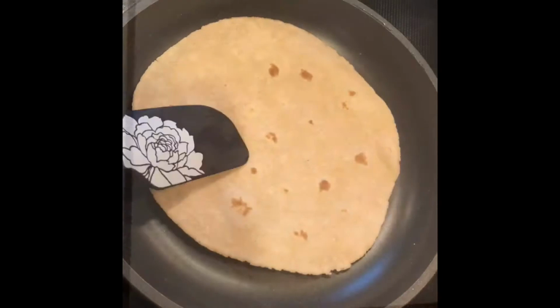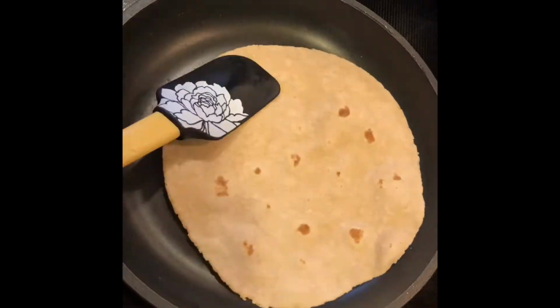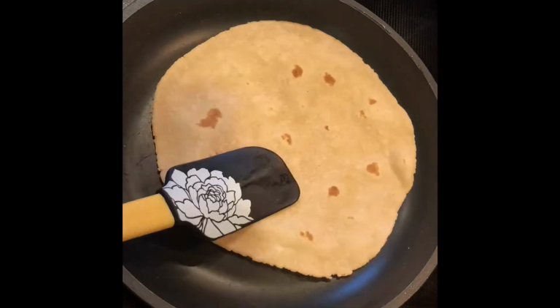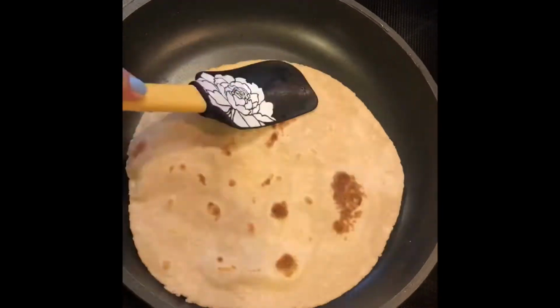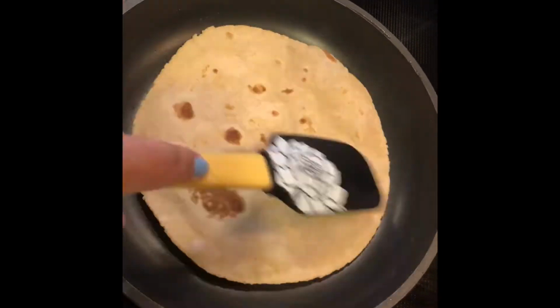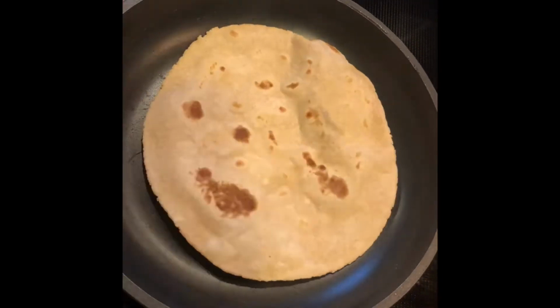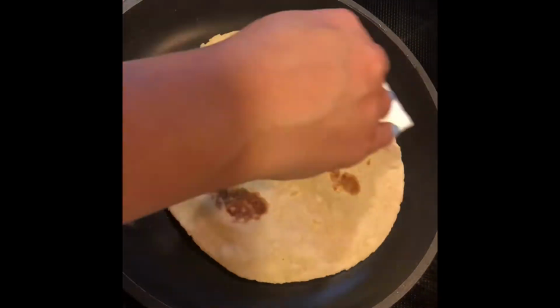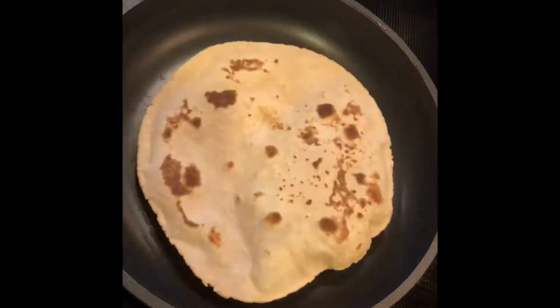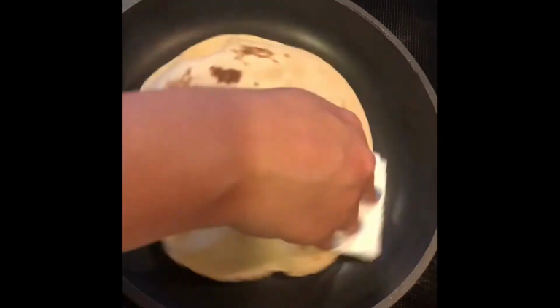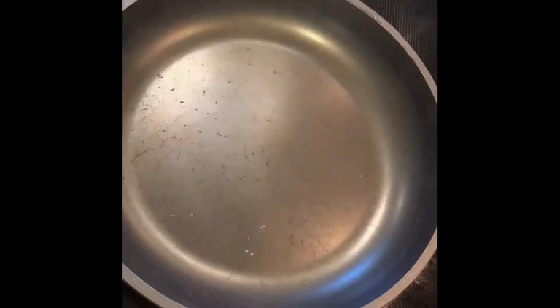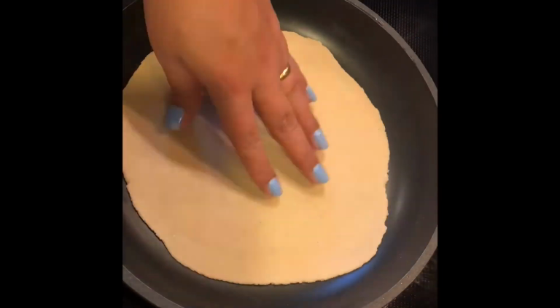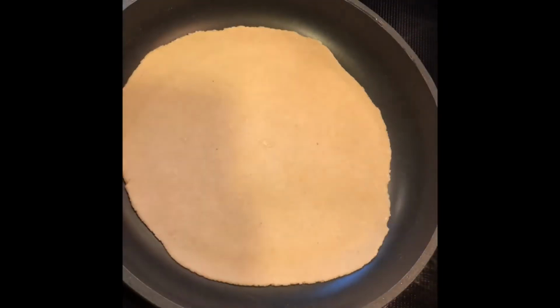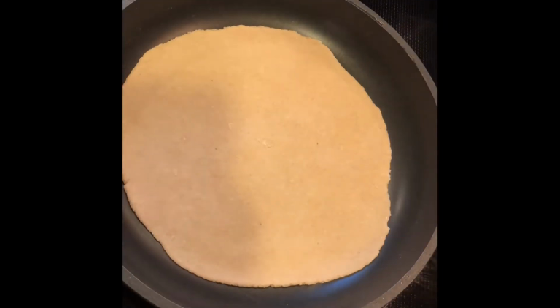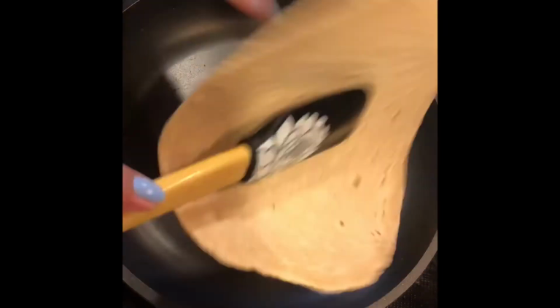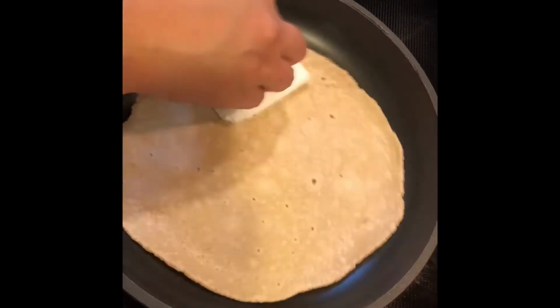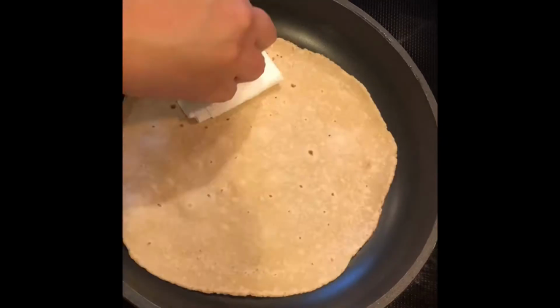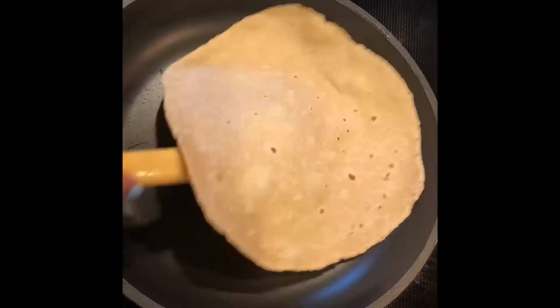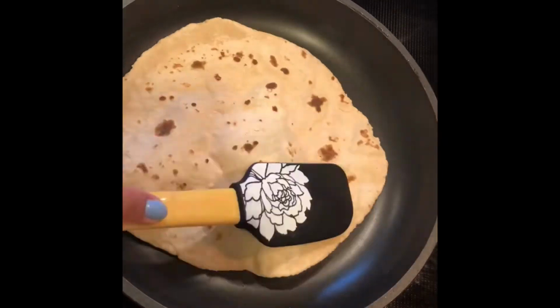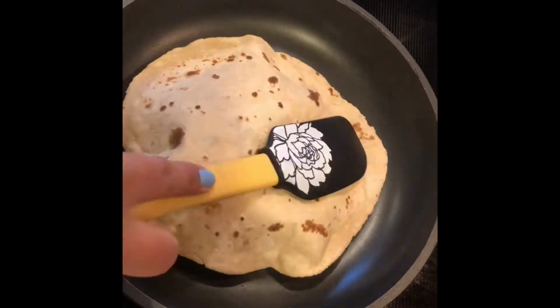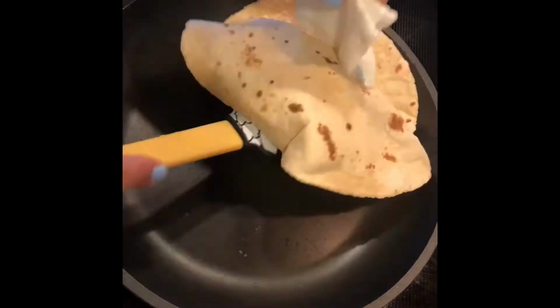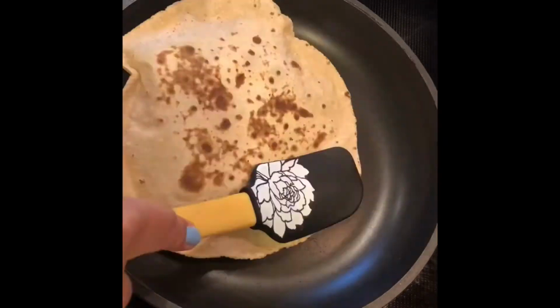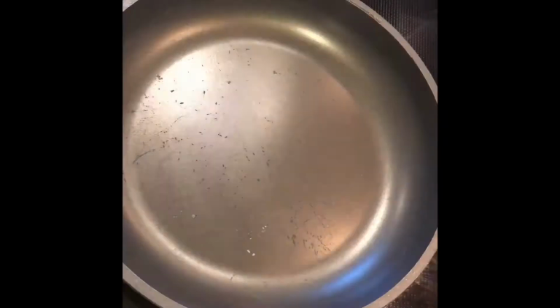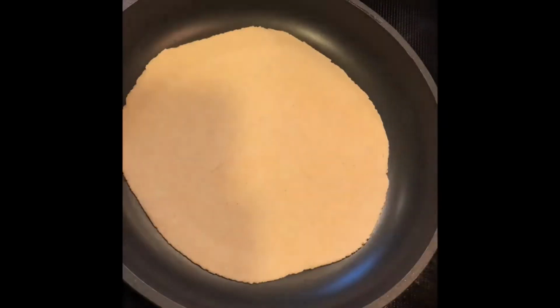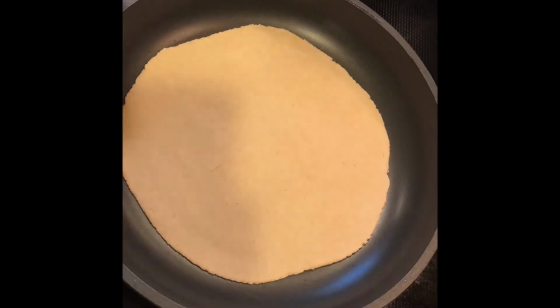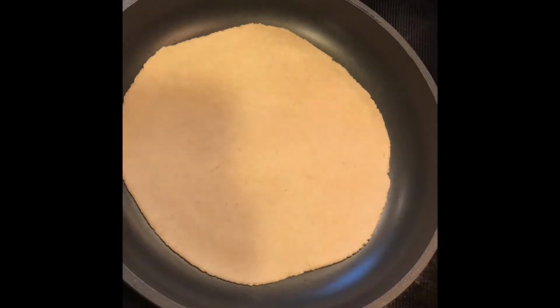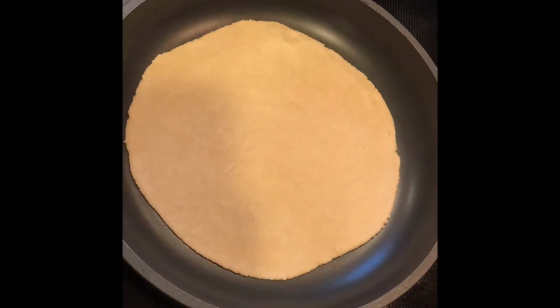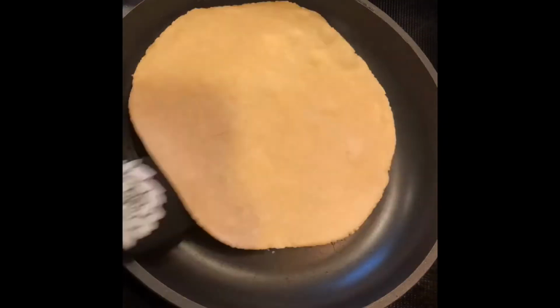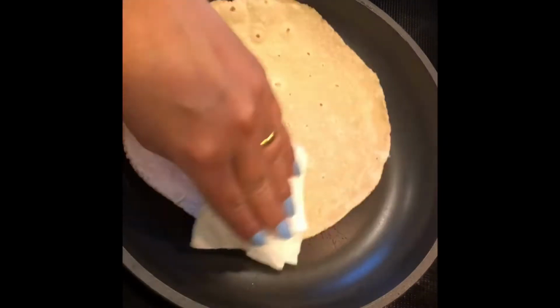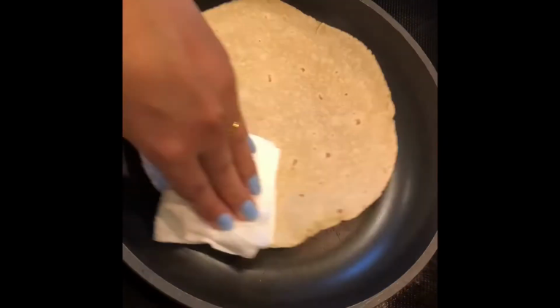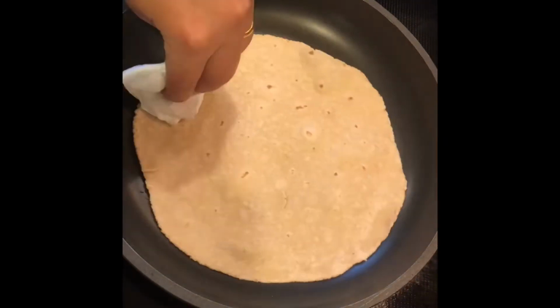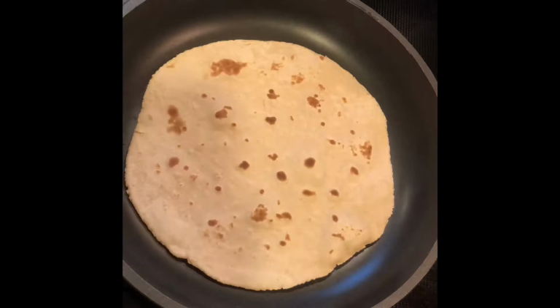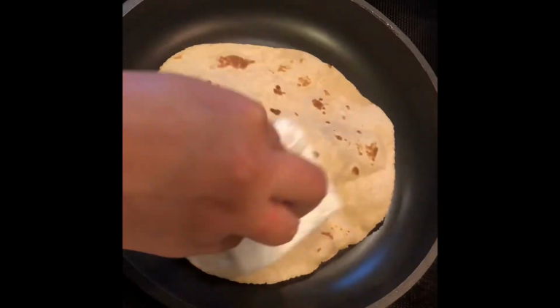Make sure to keep your flame on medium heat and try using a non-stick pan. Cook on one side for one minute and then flip for another. Remember not to press too hard on your roti — it will rise by itself.